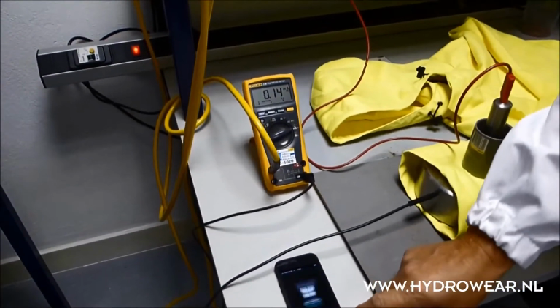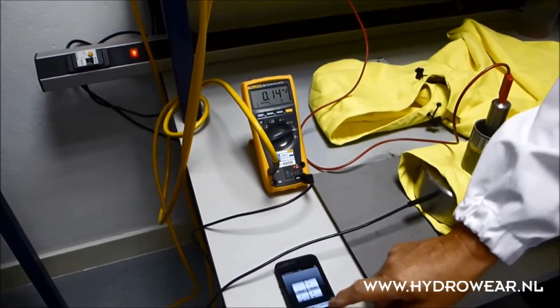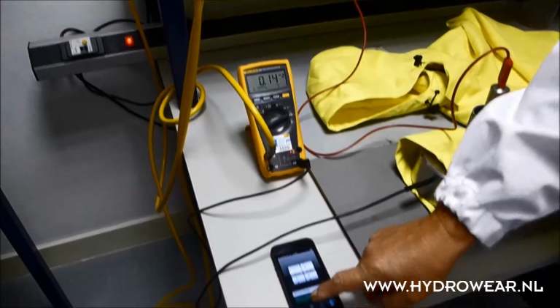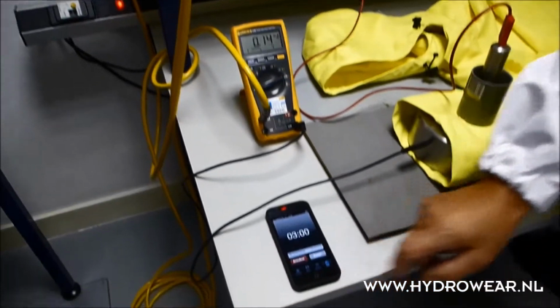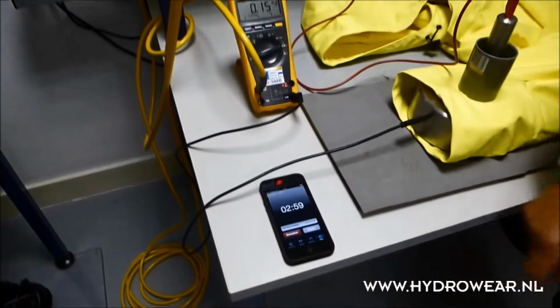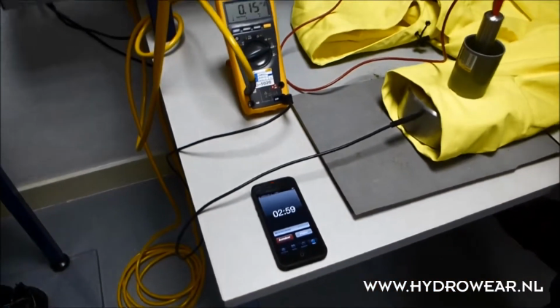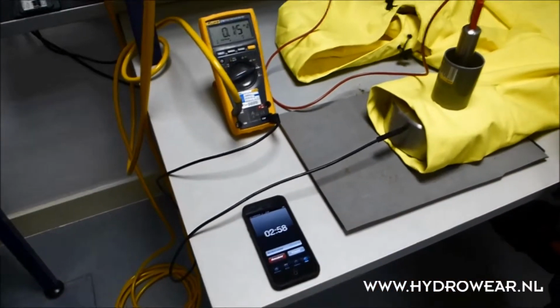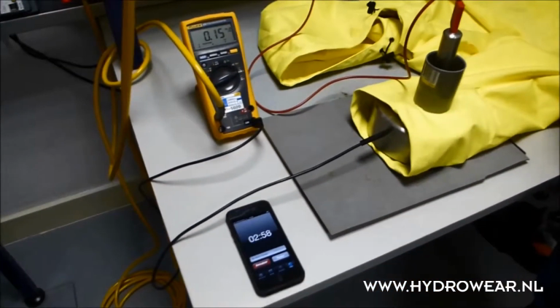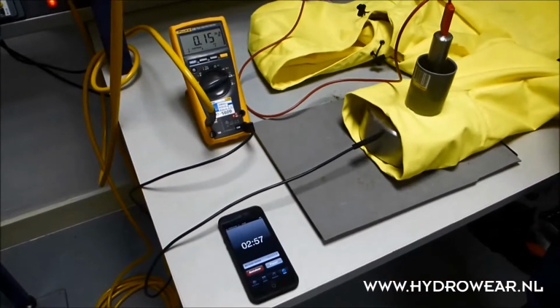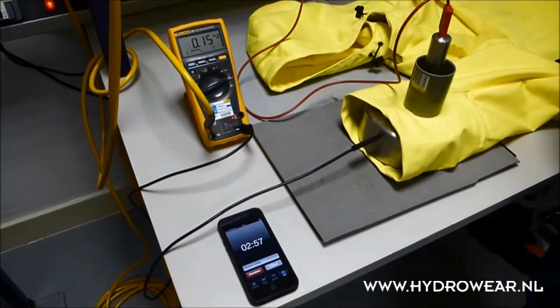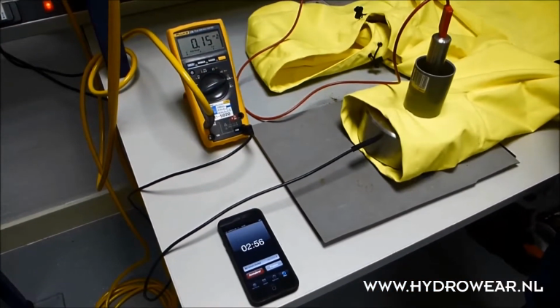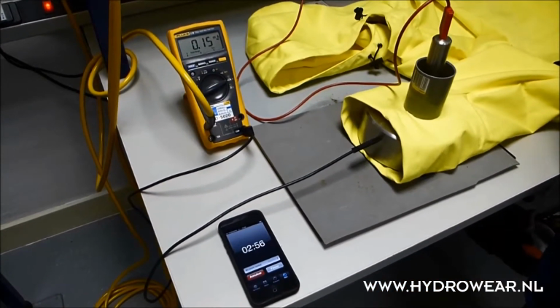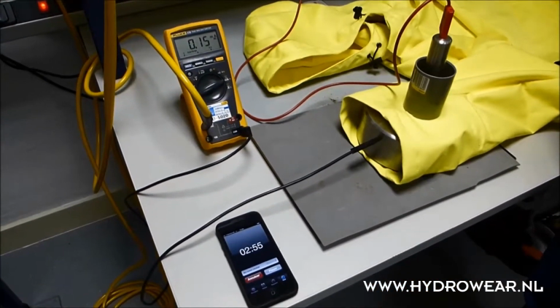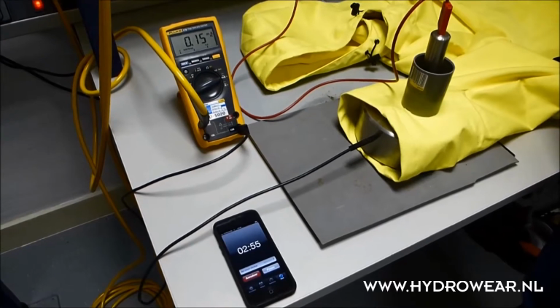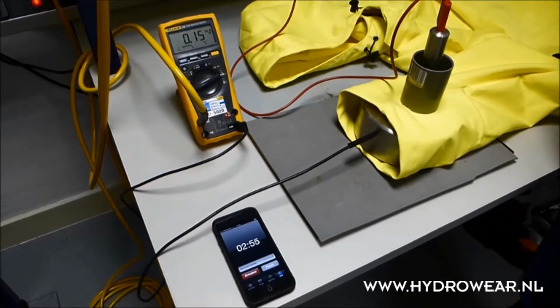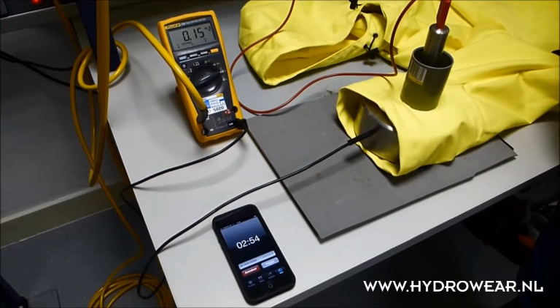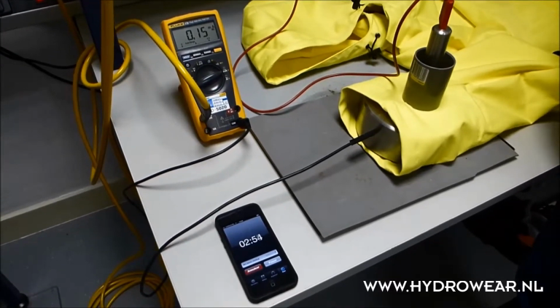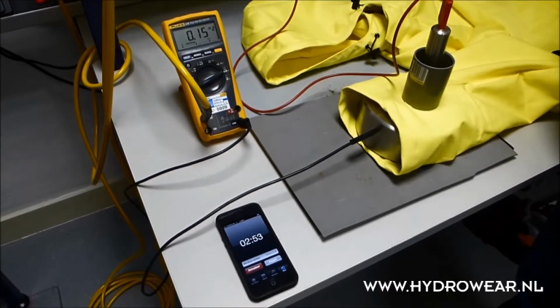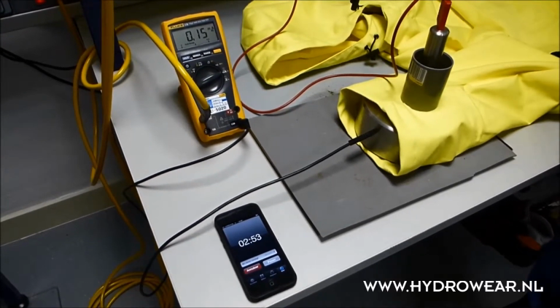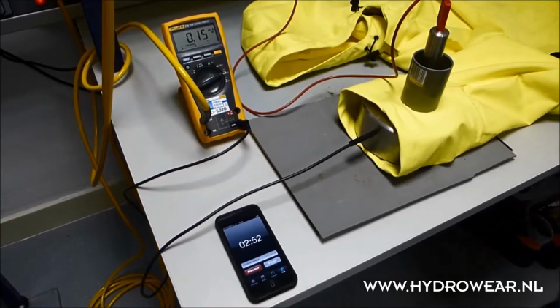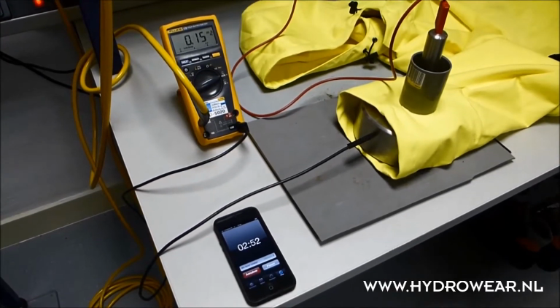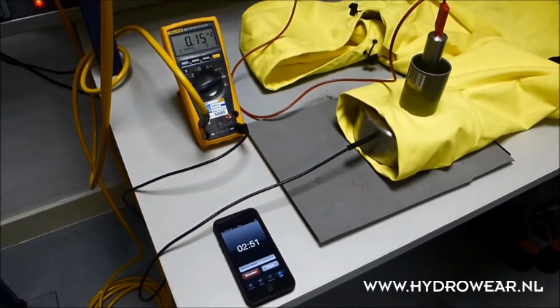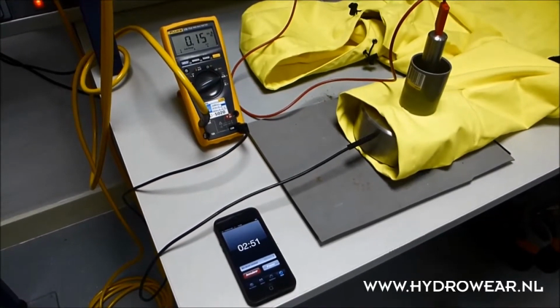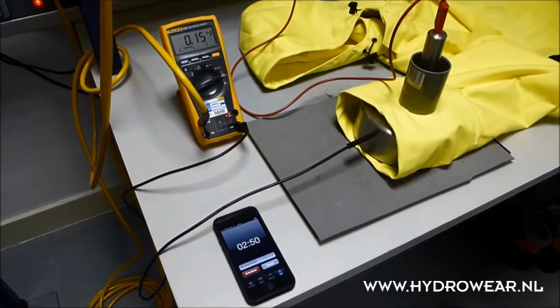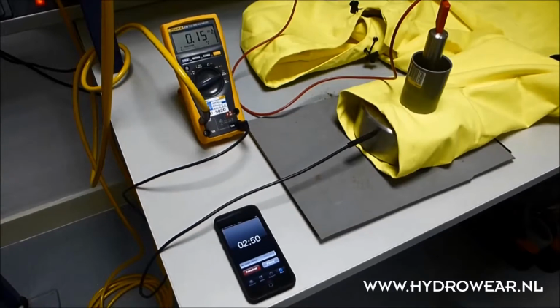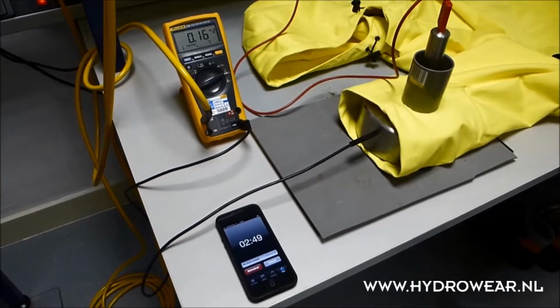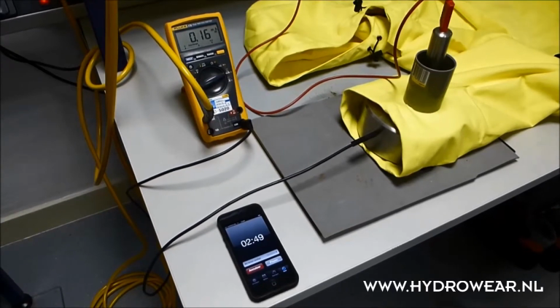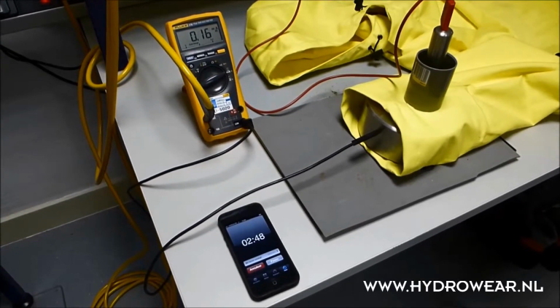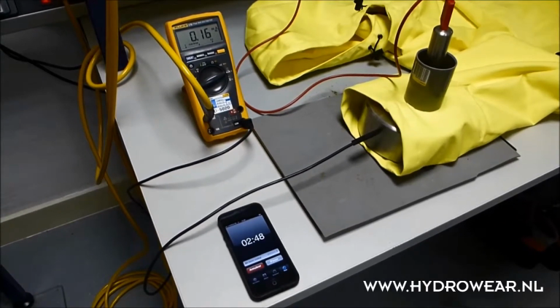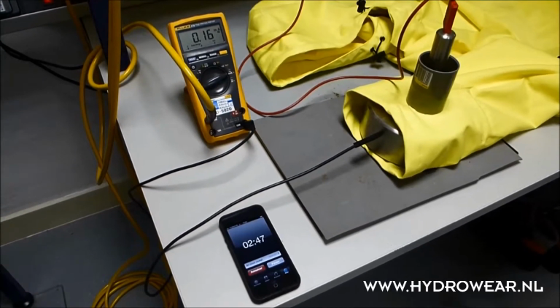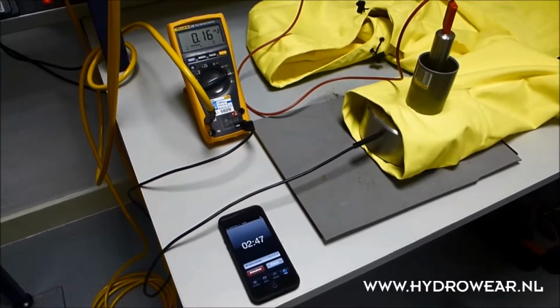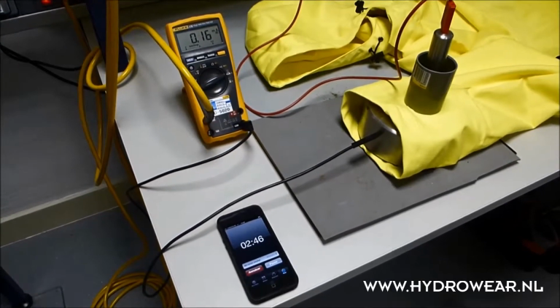We have to test this during 3 minutes. The most difficult item for testing is the demand to test at wet conditions. The requirement is to put the garment 48 hours in a climate box with 94% humidity.